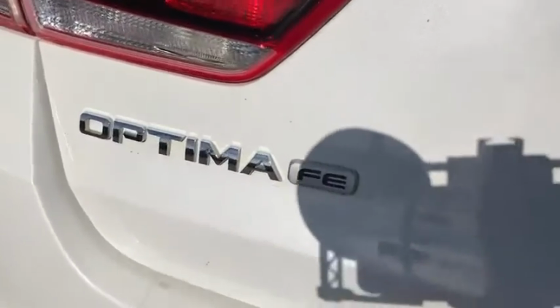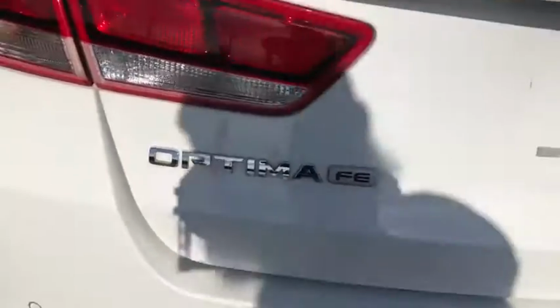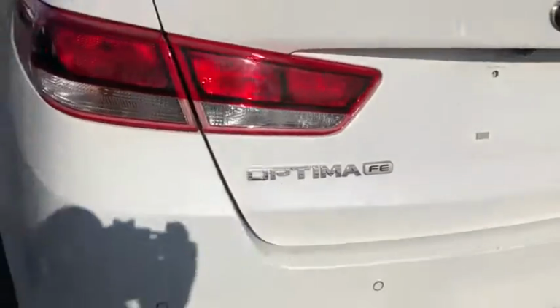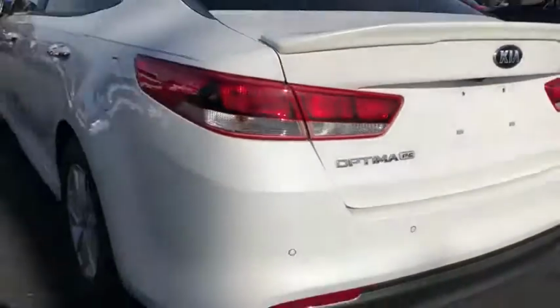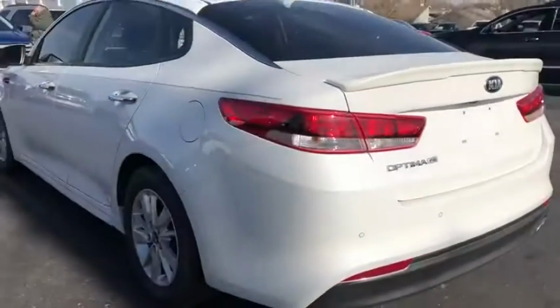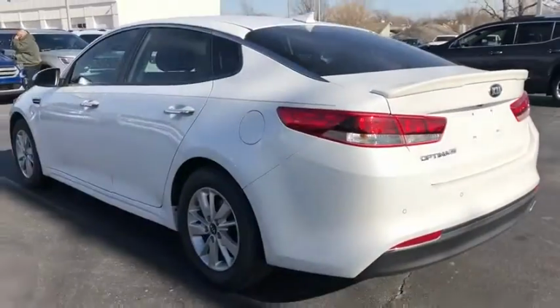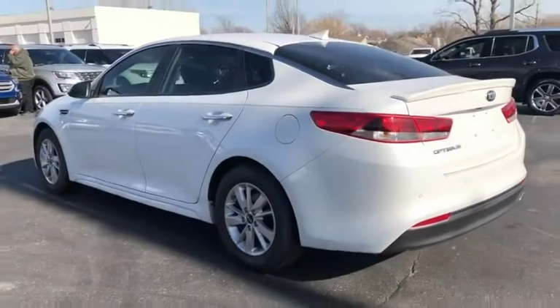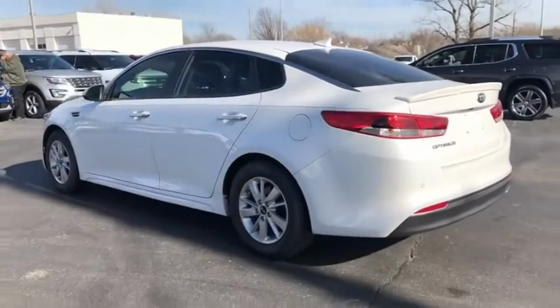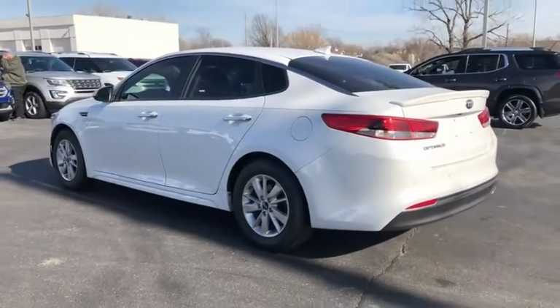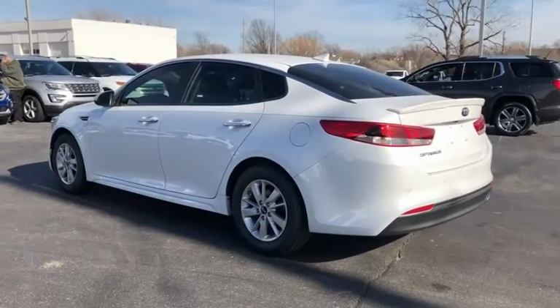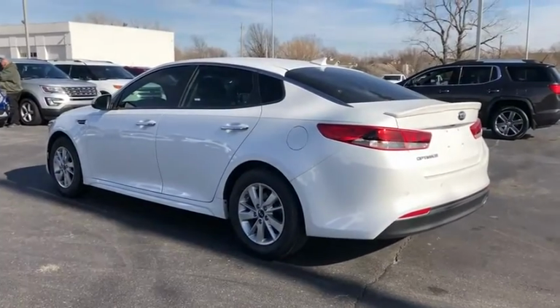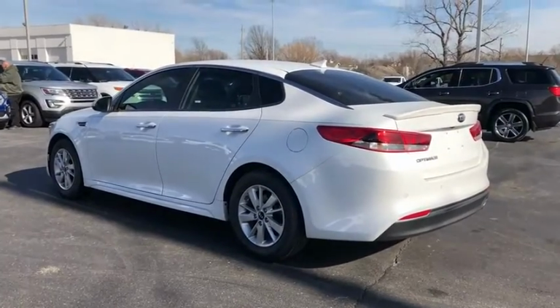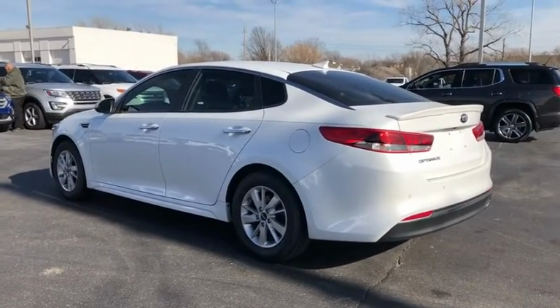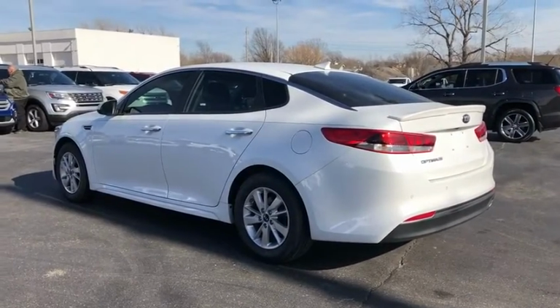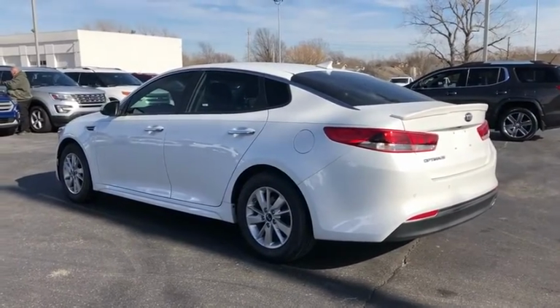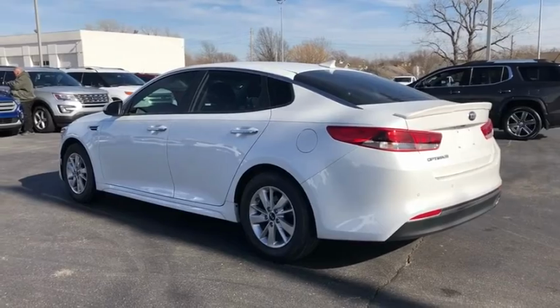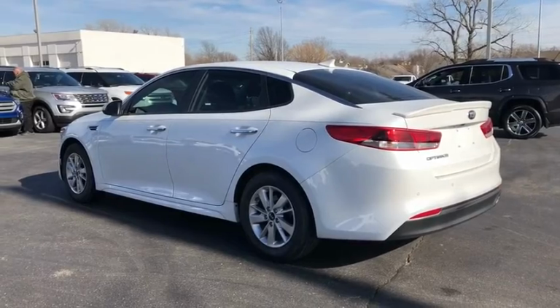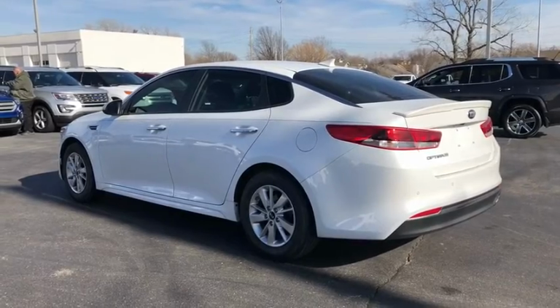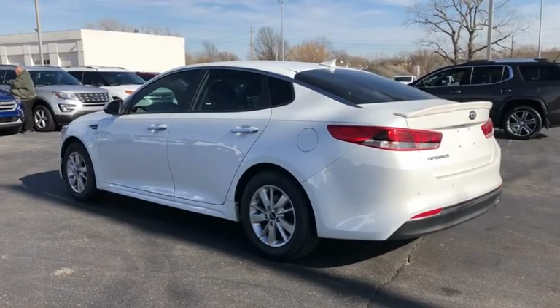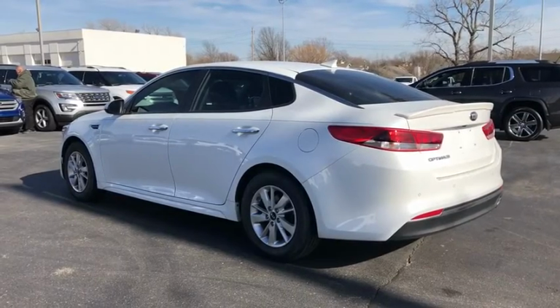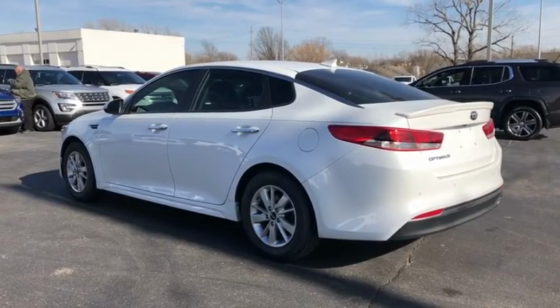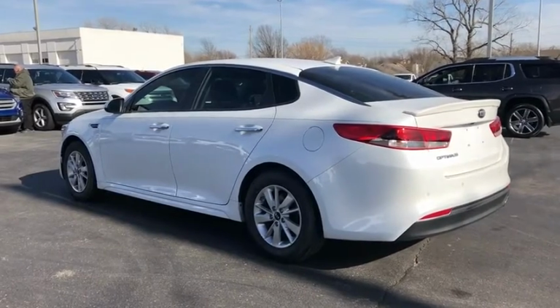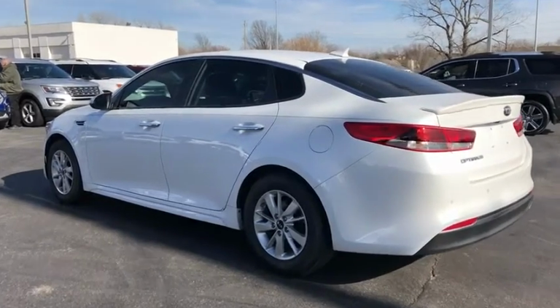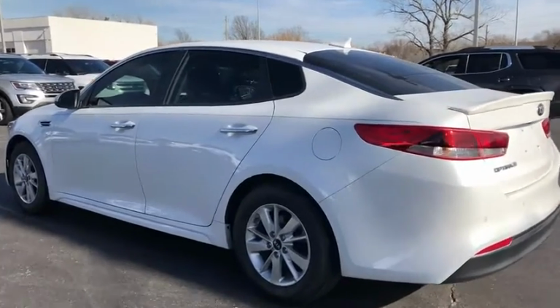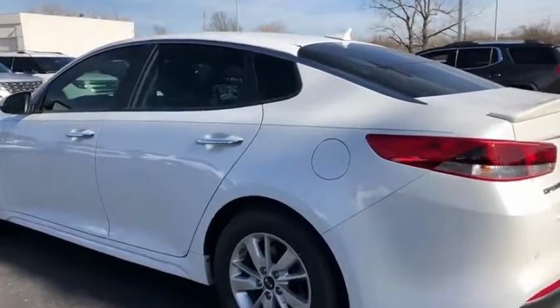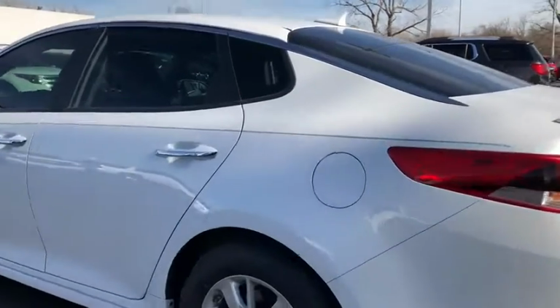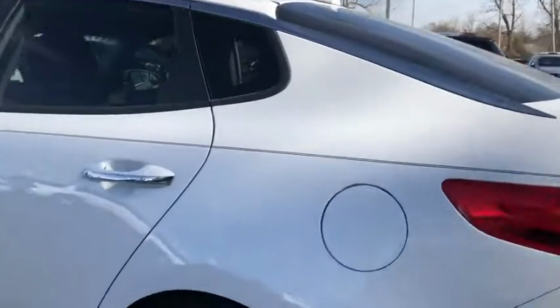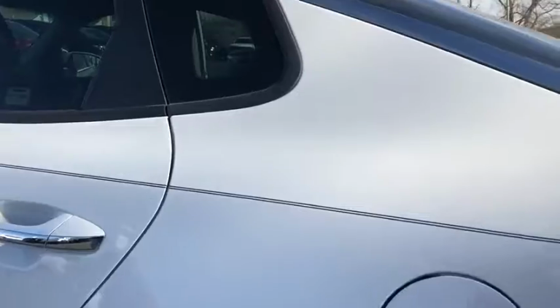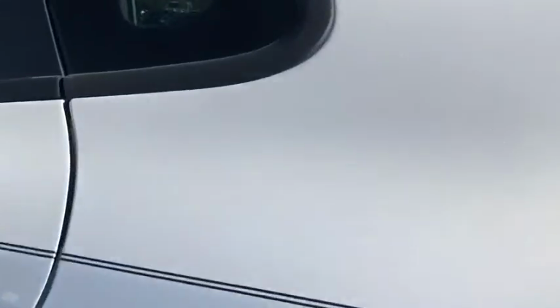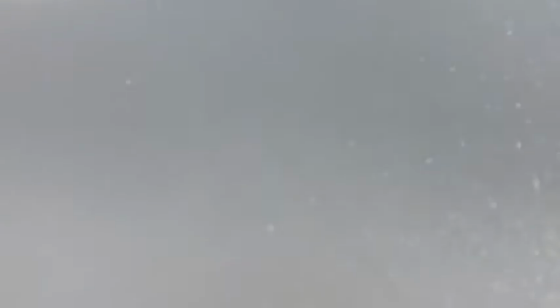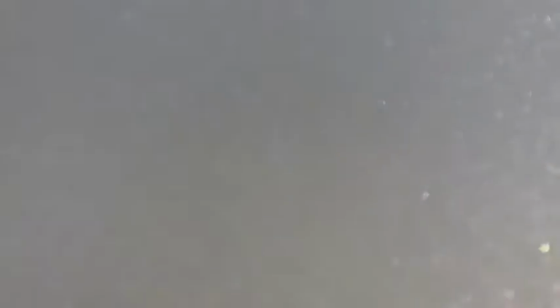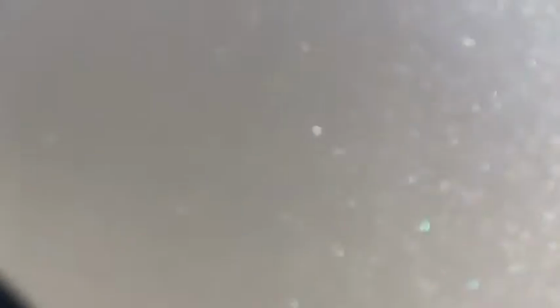This vehicle has less than 35,000 miles. Here are some of this vehicle's great options: traction control, anti-lock braking system, keyless entry, steering wheel audio controls, backup camera, and stability control.